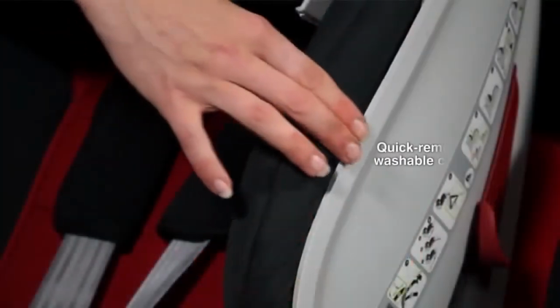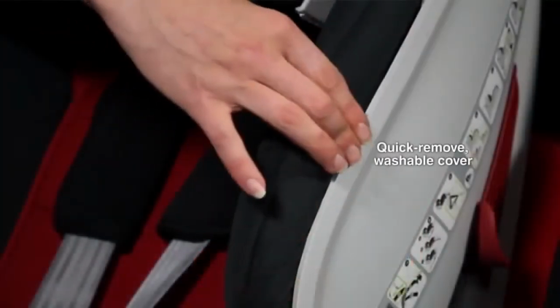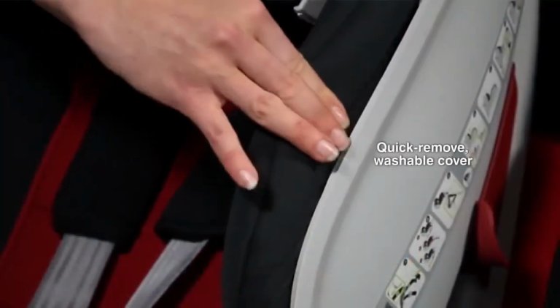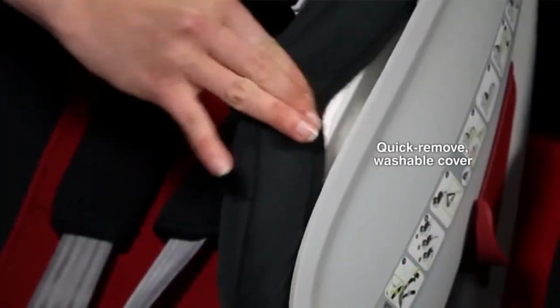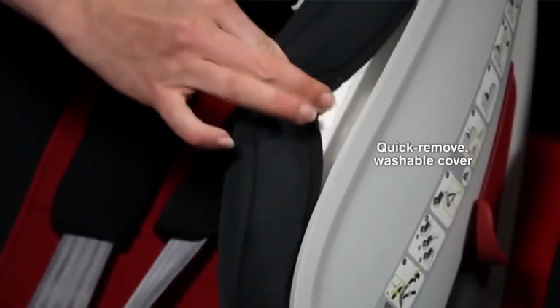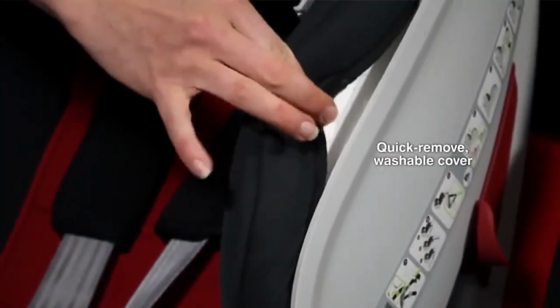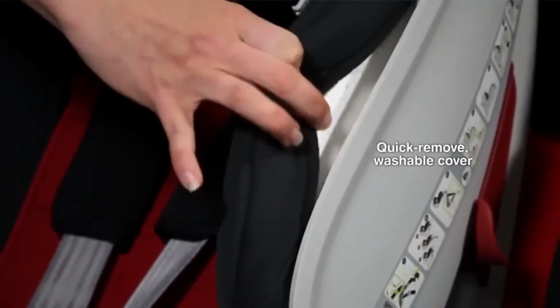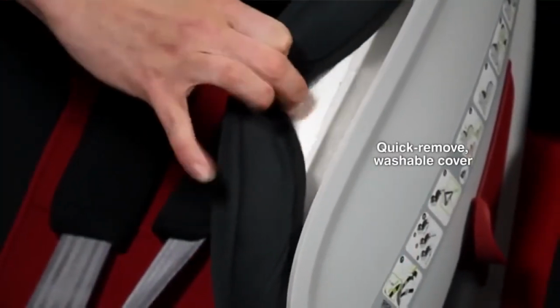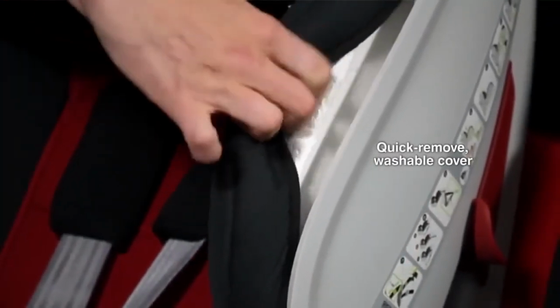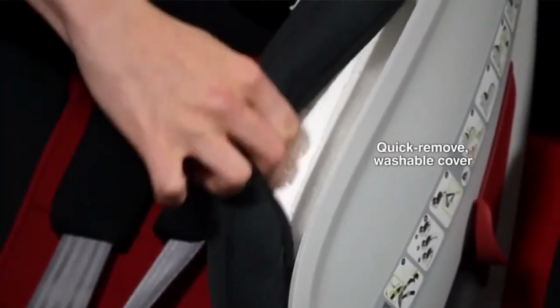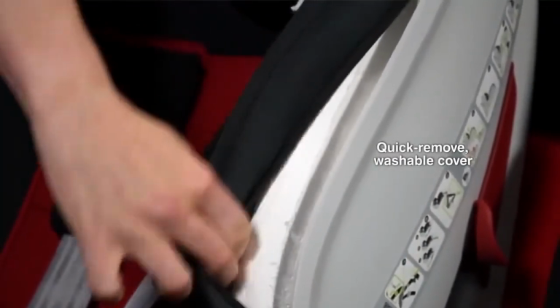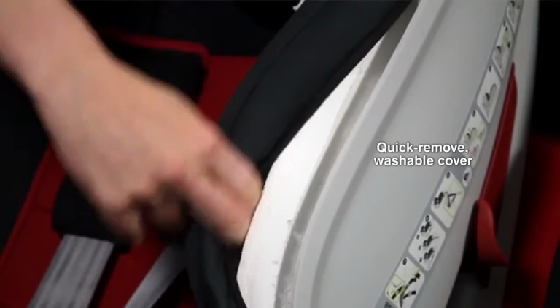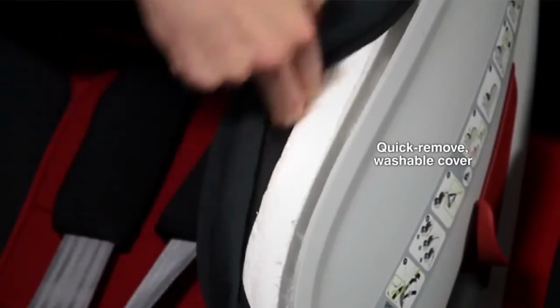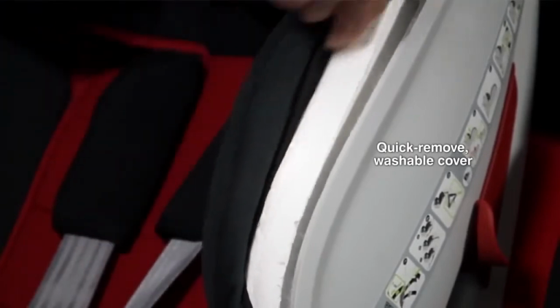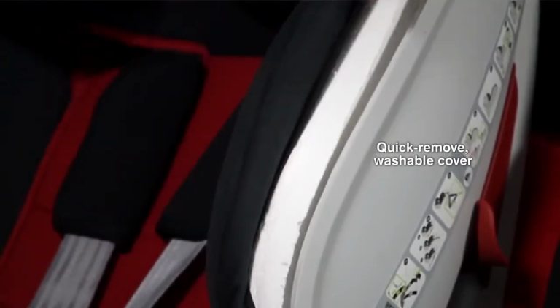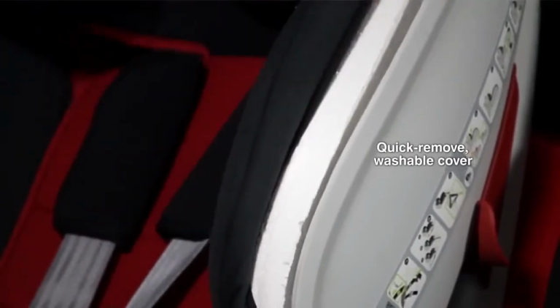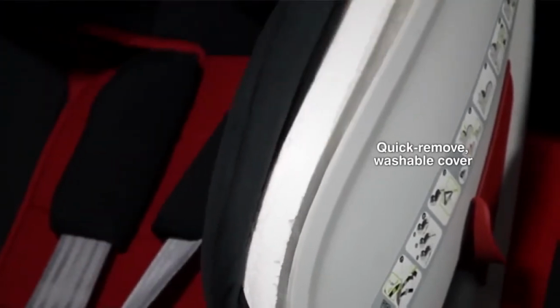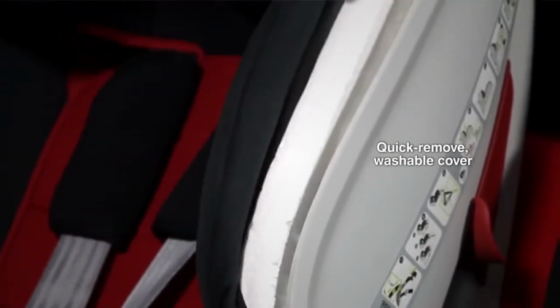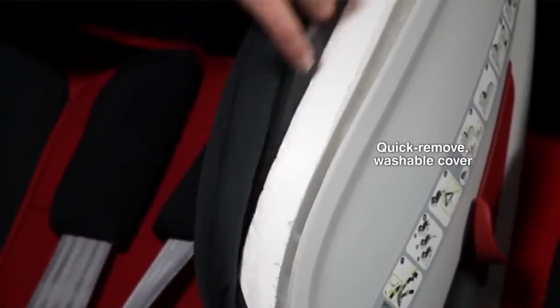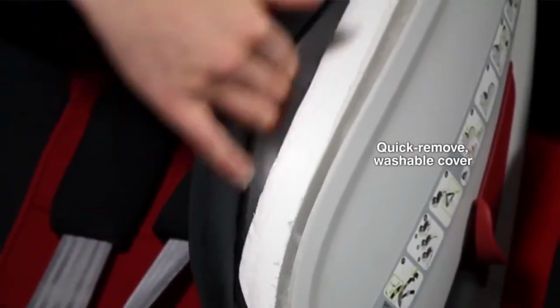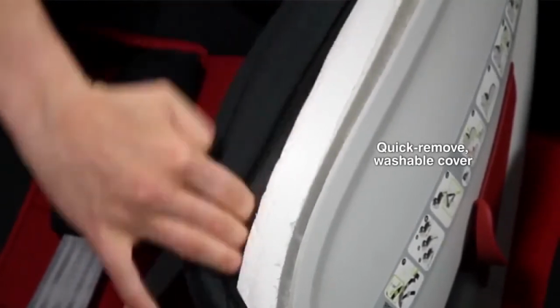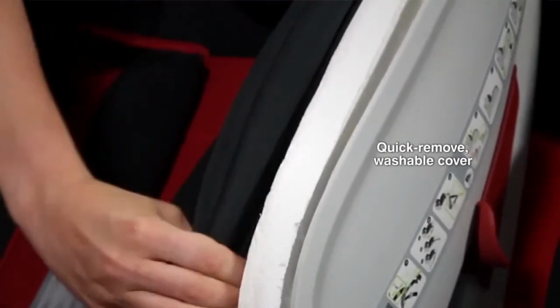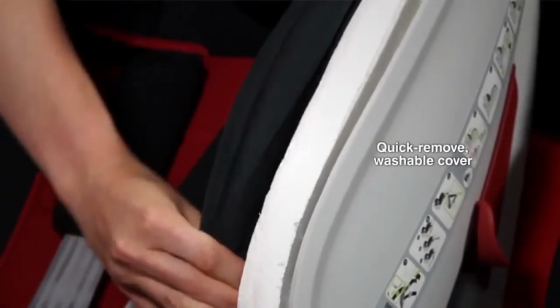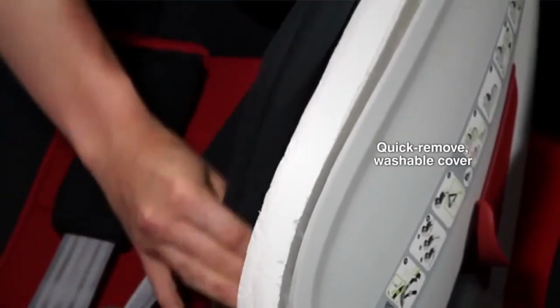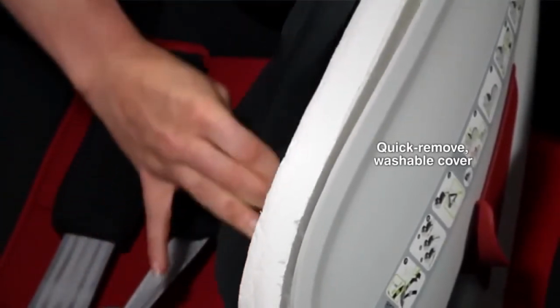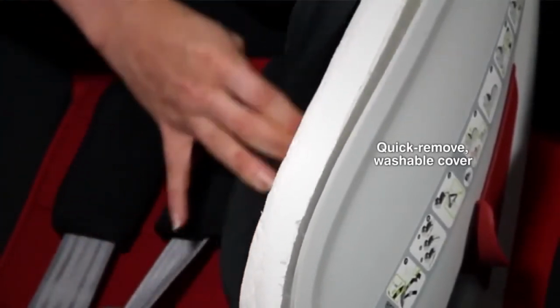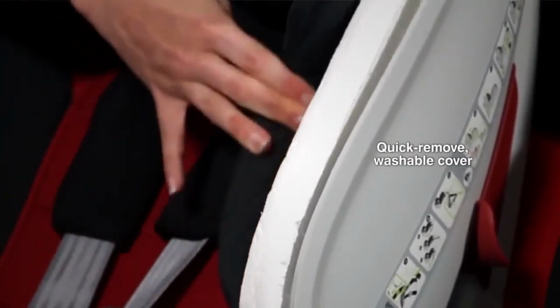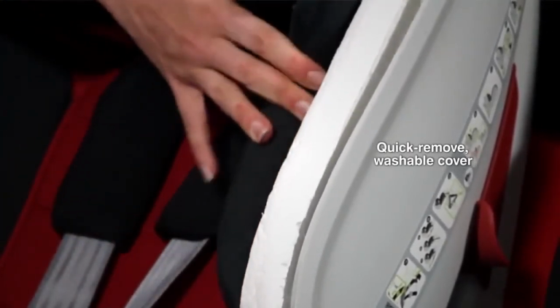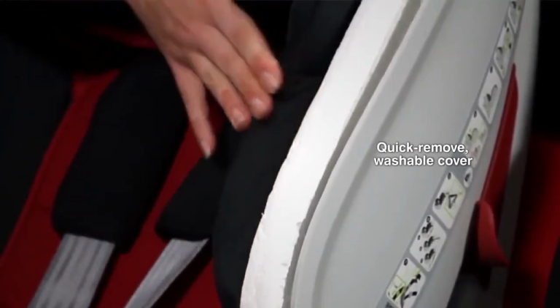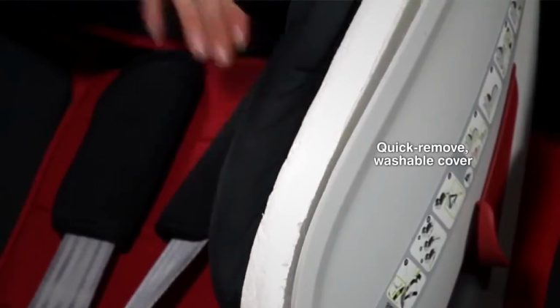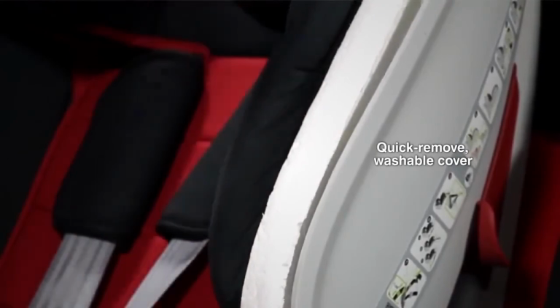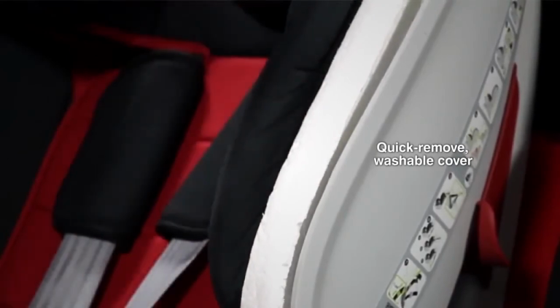The ExtensorFix also comes with a quick-remove washable cover that can be replaced without disturbing the harness, which reduces the risk of re-thread errors.